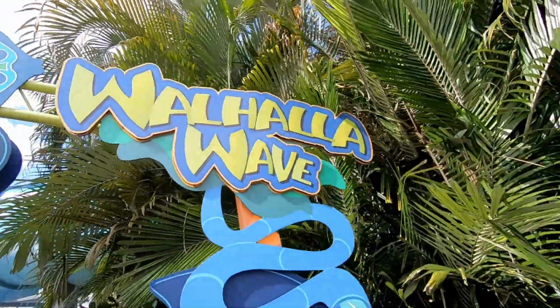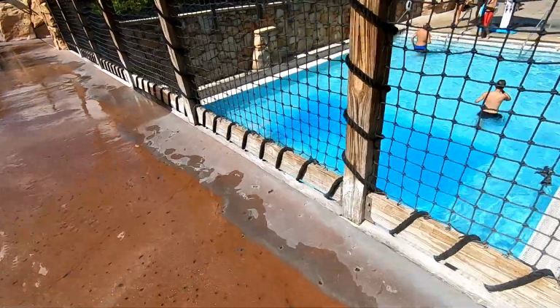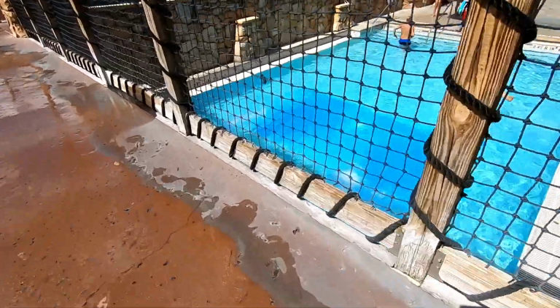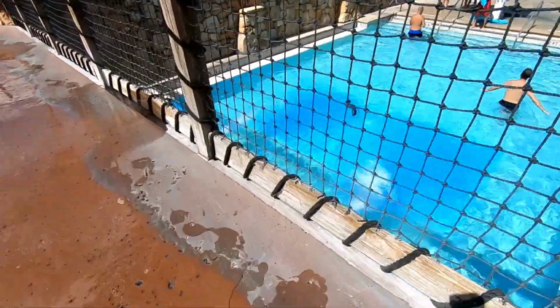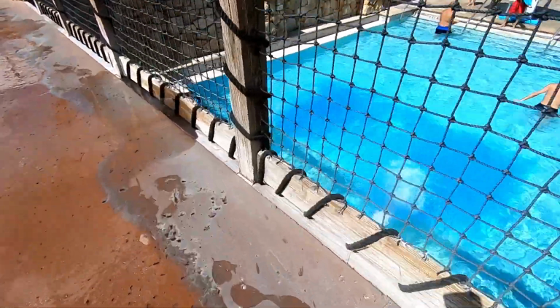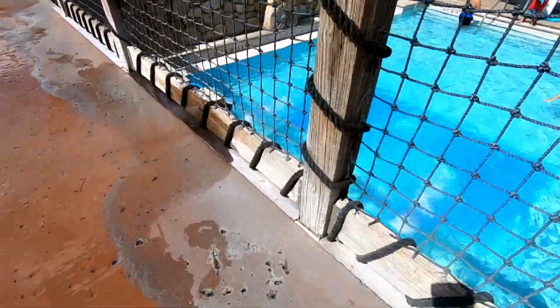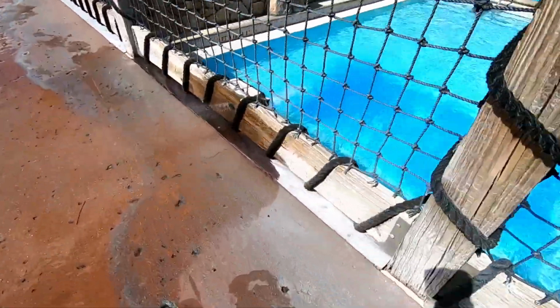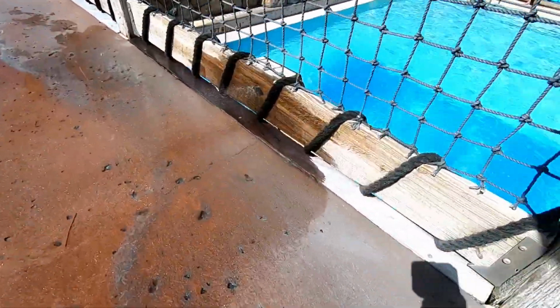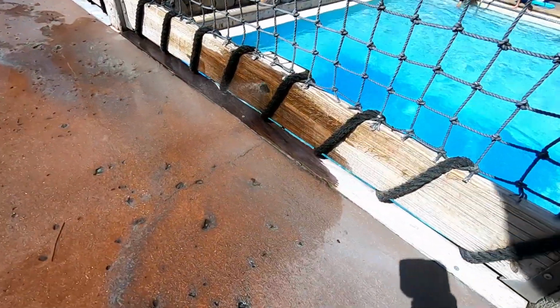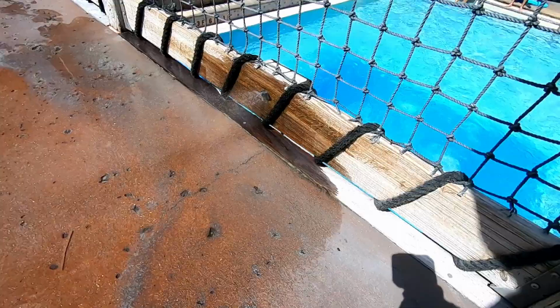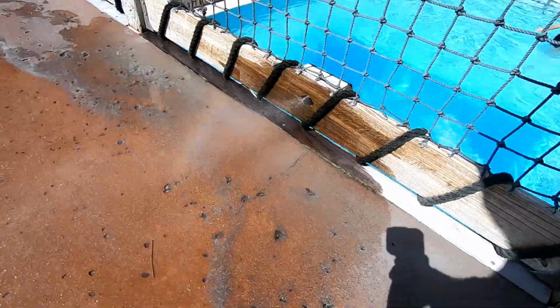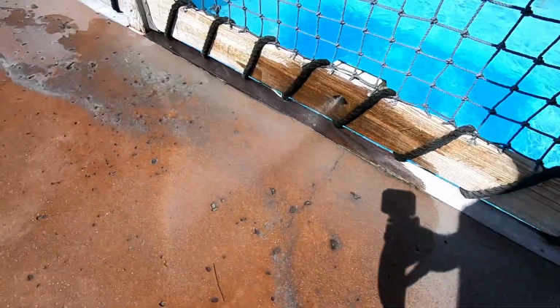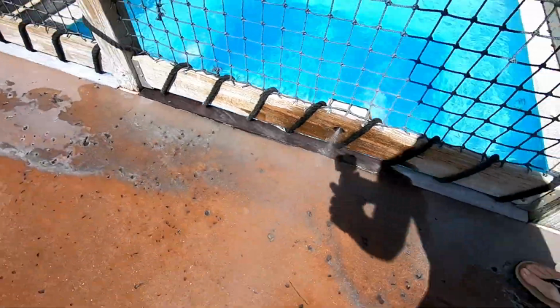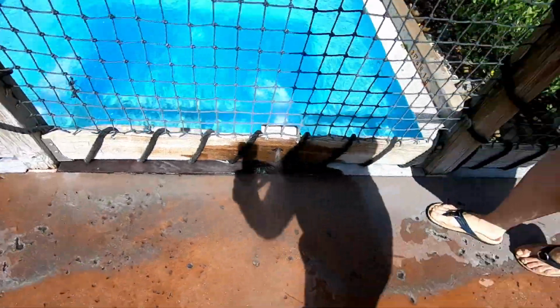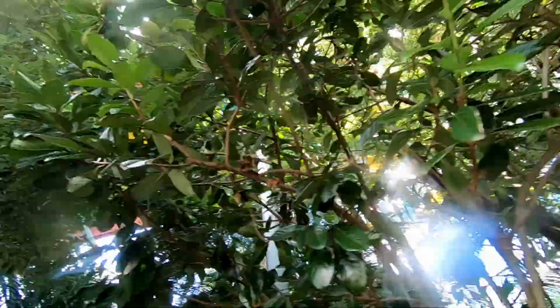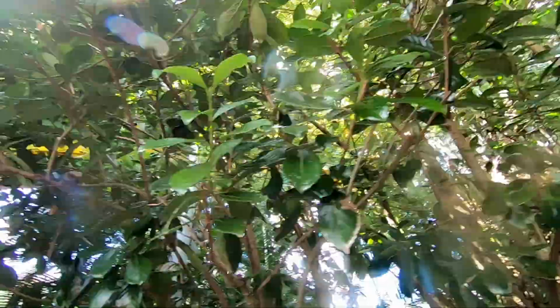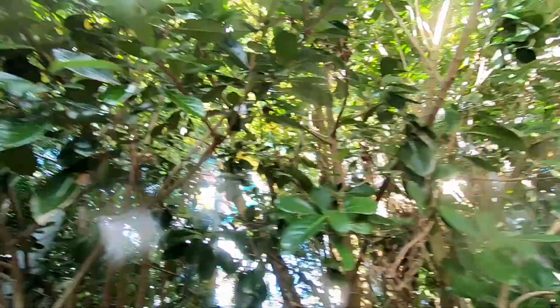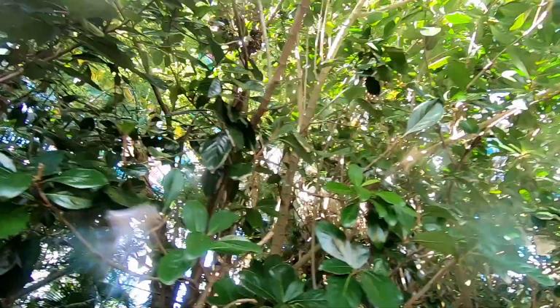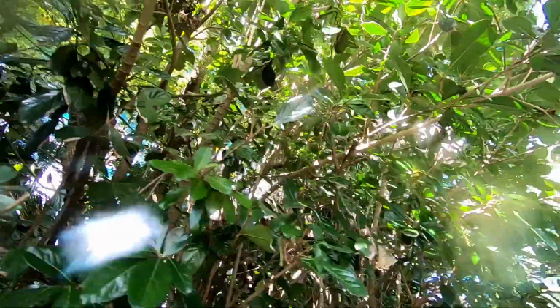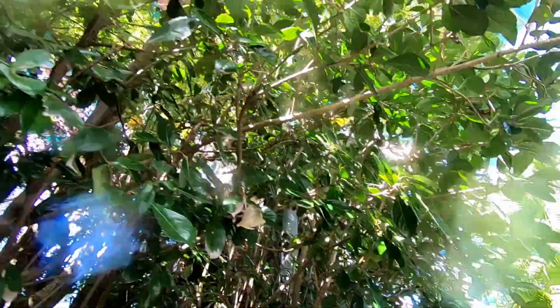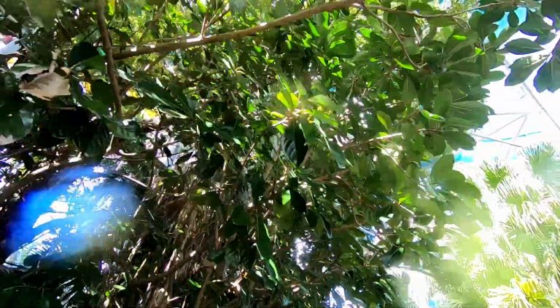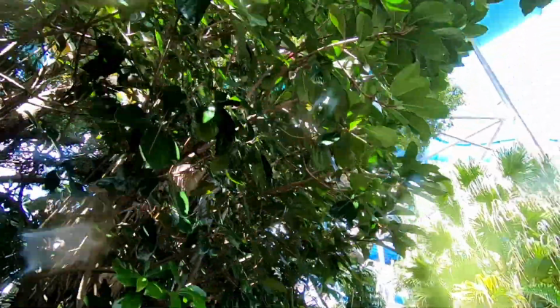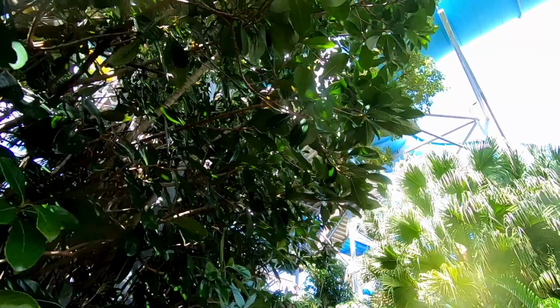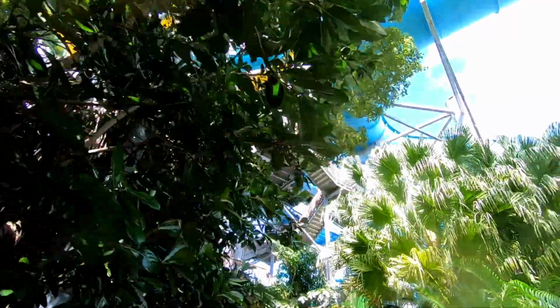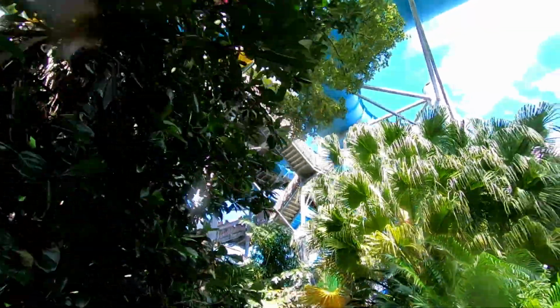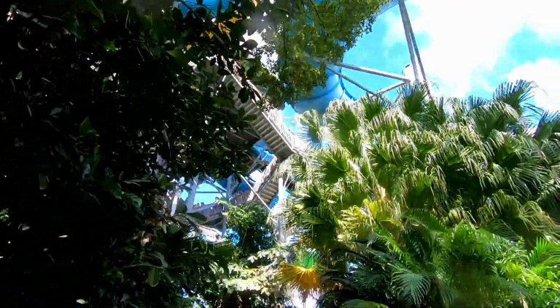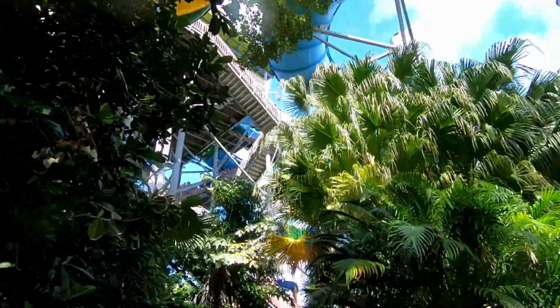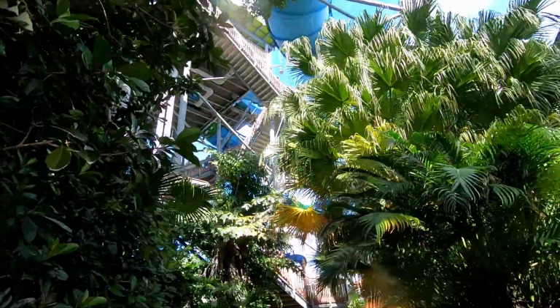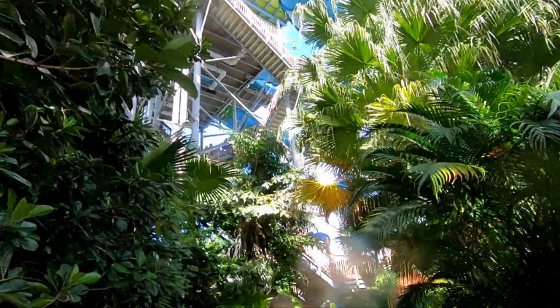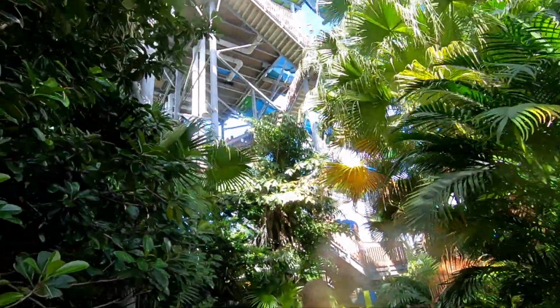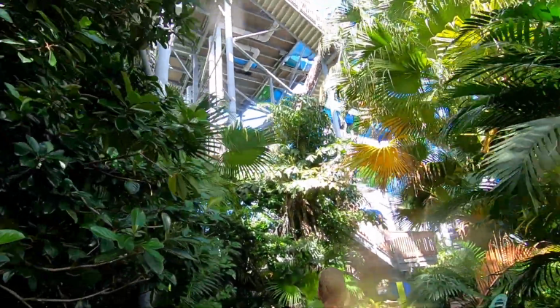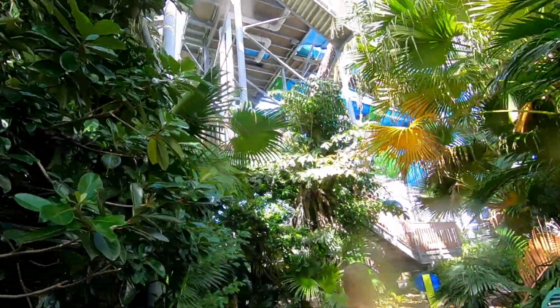Look at these cool misters down here that wet your feet and keep them cool. Aquatica has a lot of shade around all of the rides, so if you want to get off the hot asphalt, there's always a great place to hide in the shade.